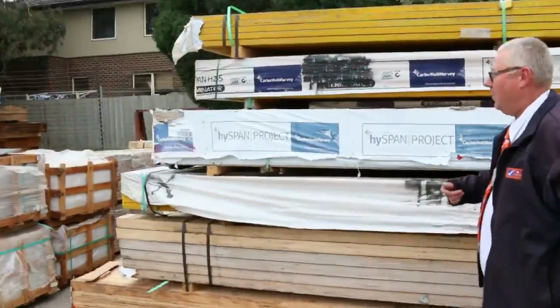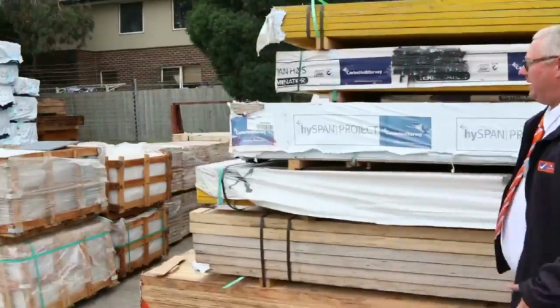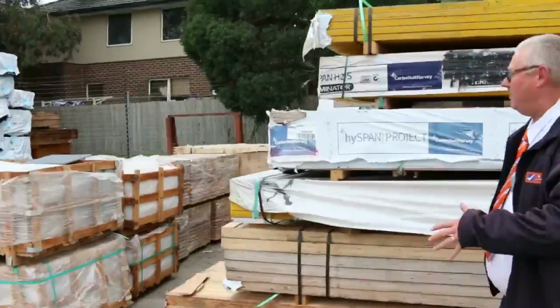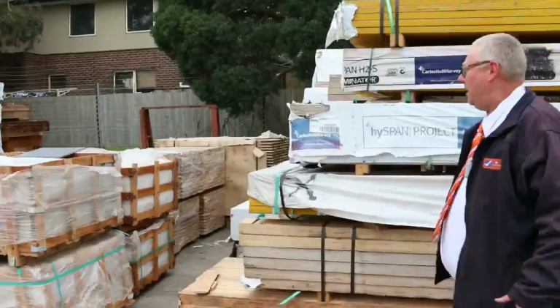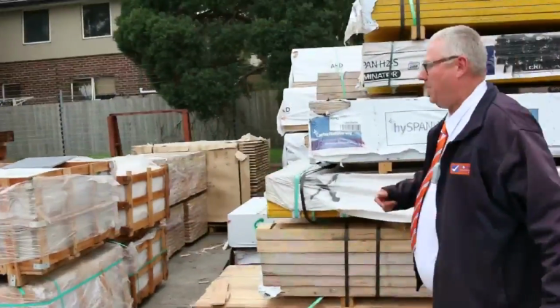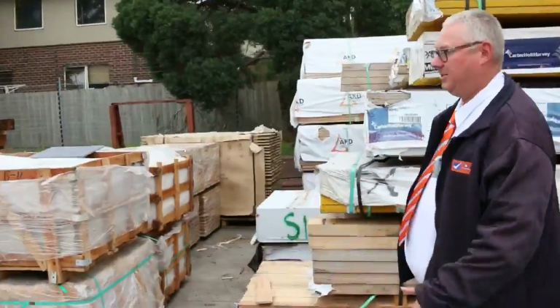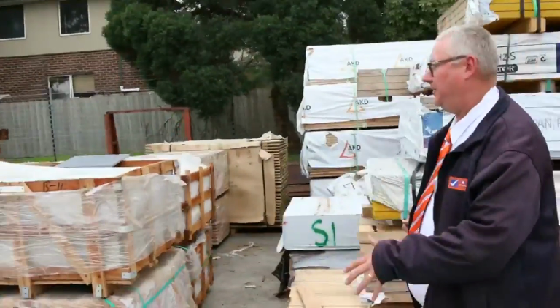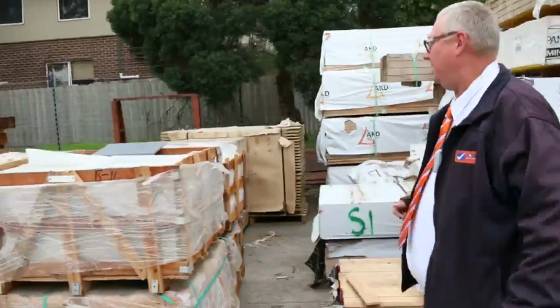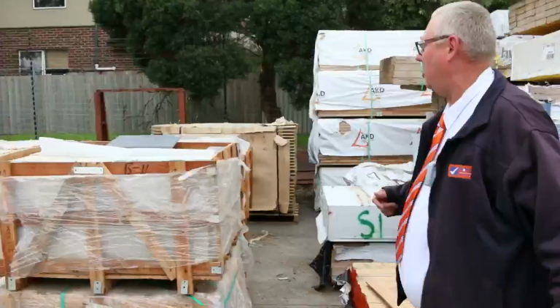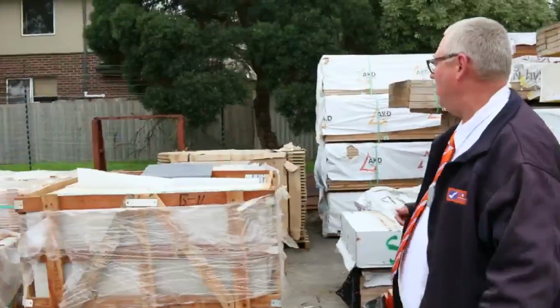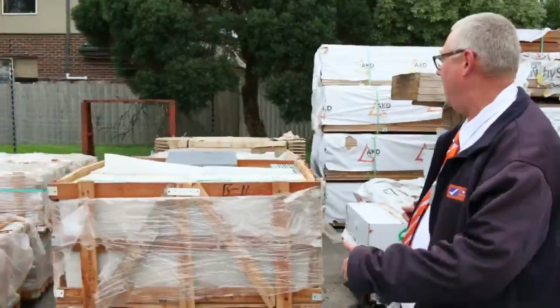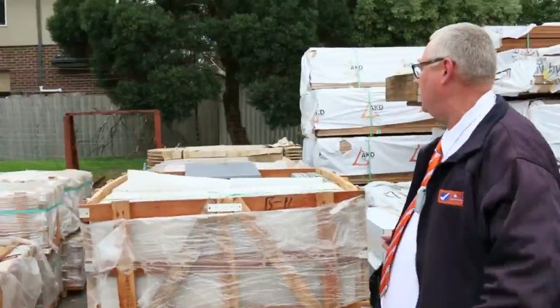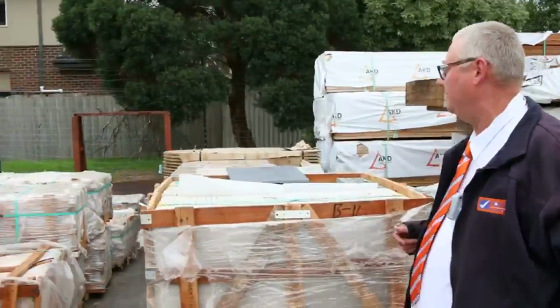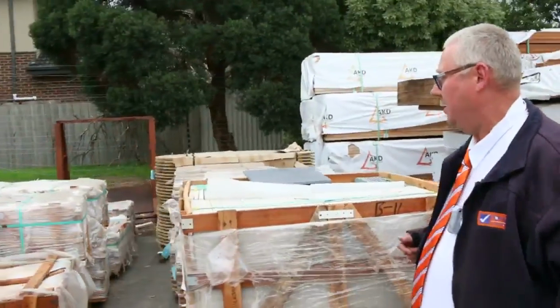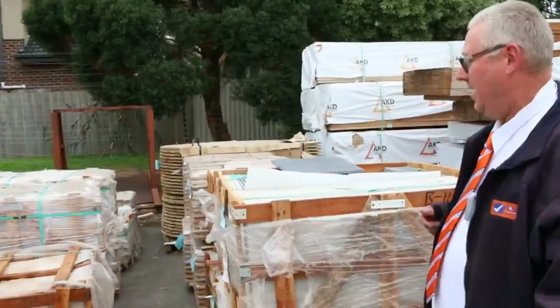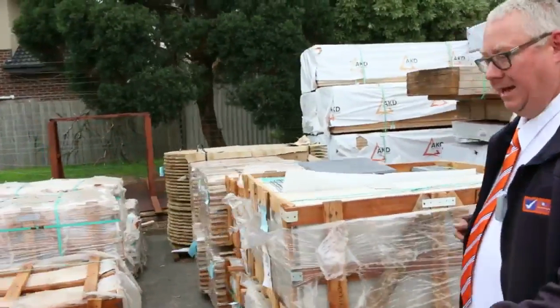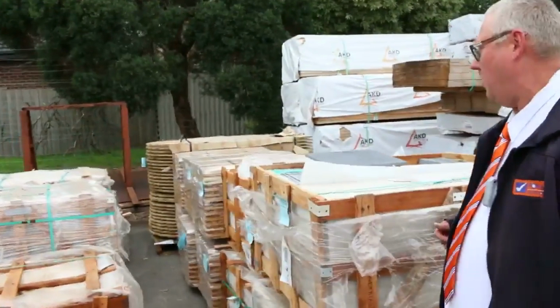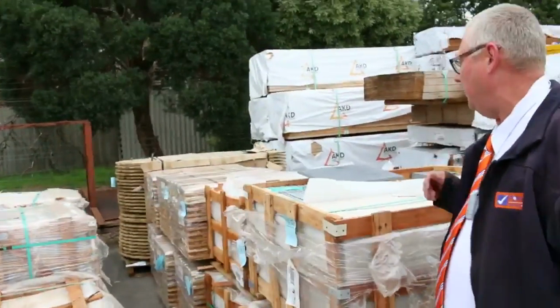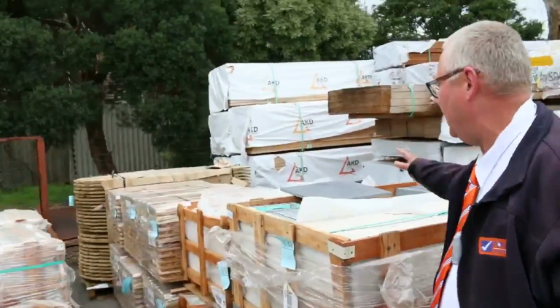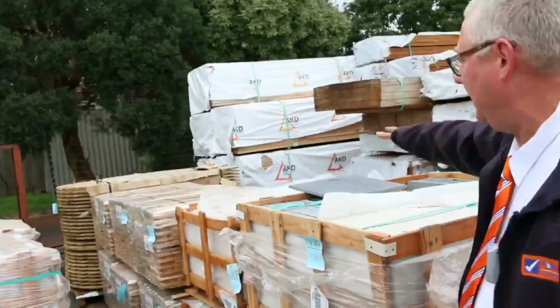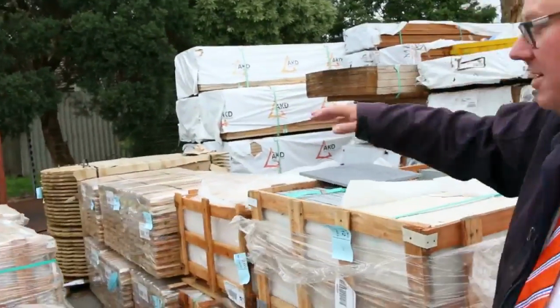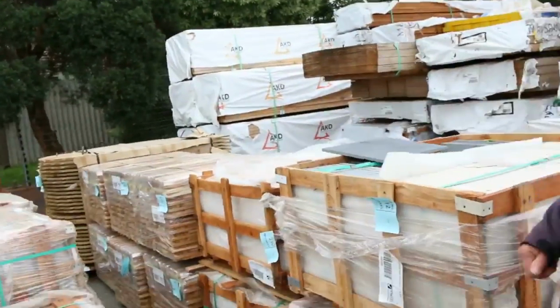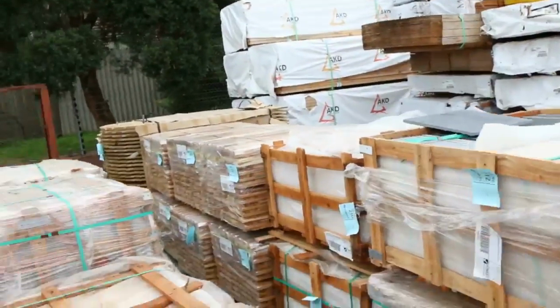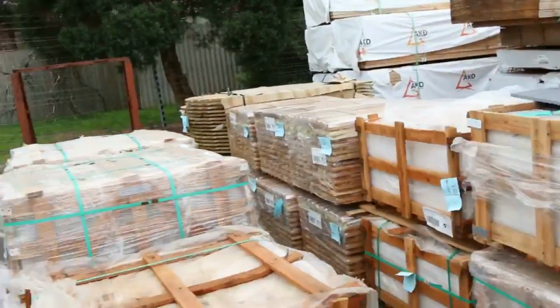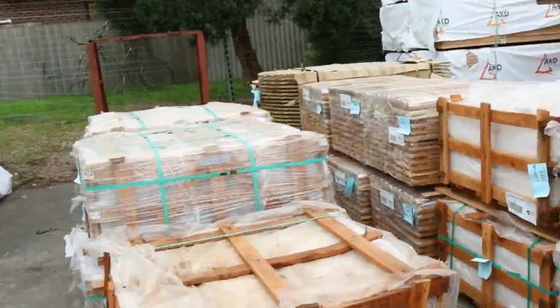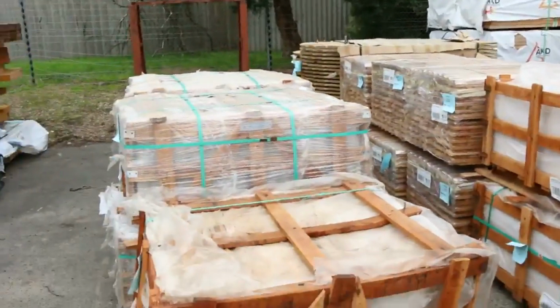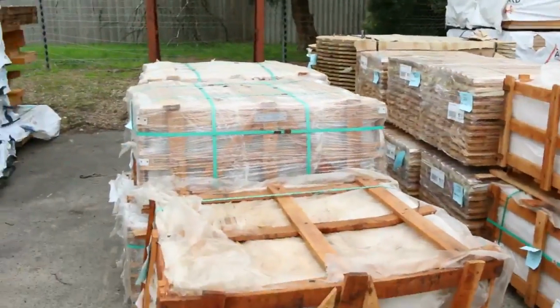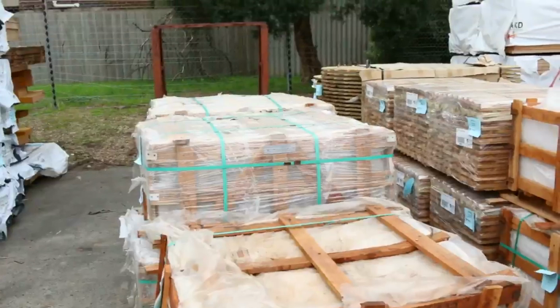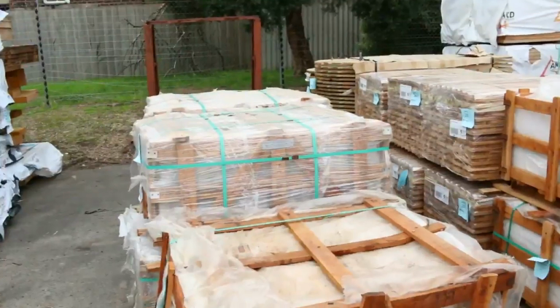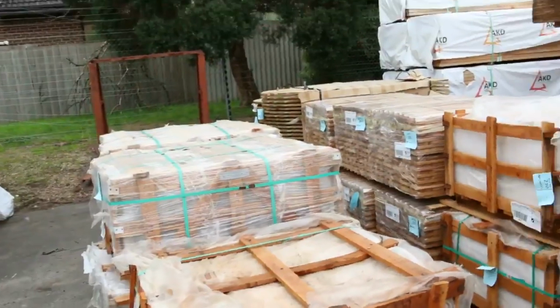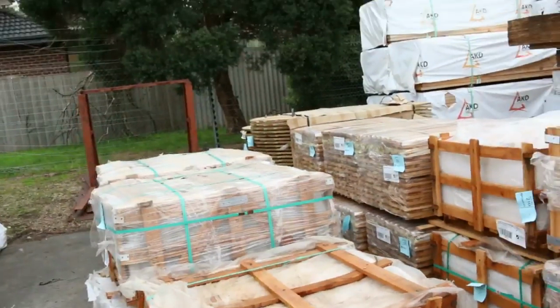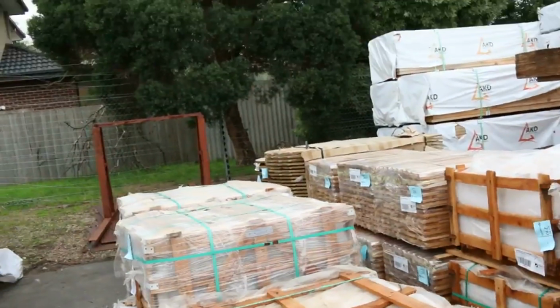Making our way down here, we've got a number of pallets of stone paving in a variety of different colours. All being sold by the pallet. There'll be some really good bargains on that.